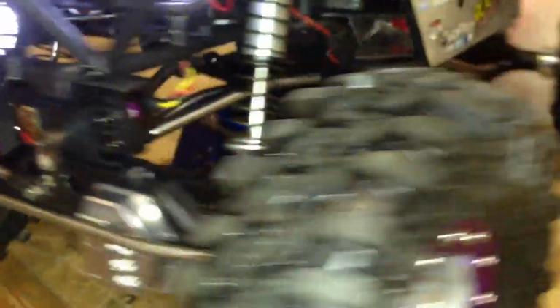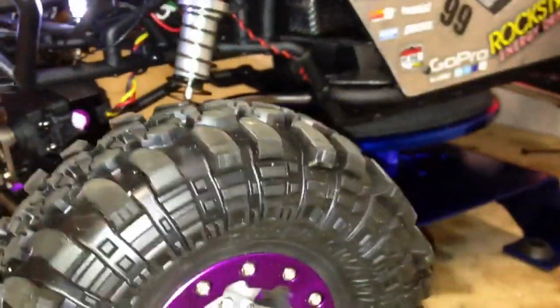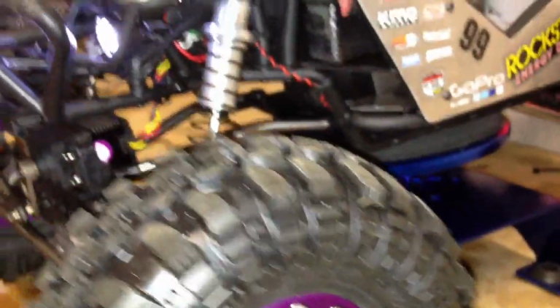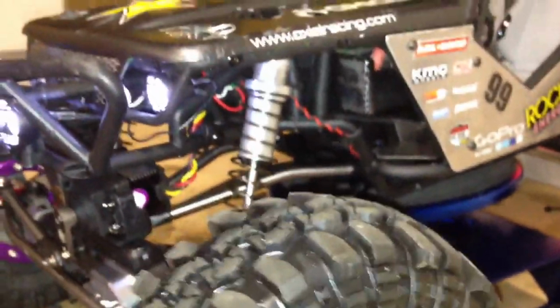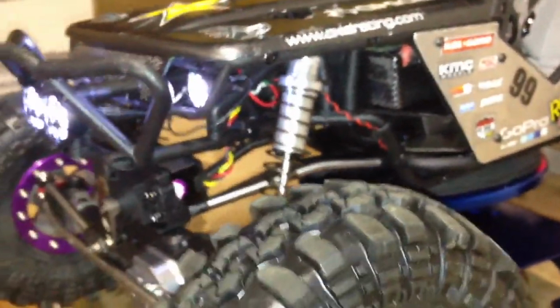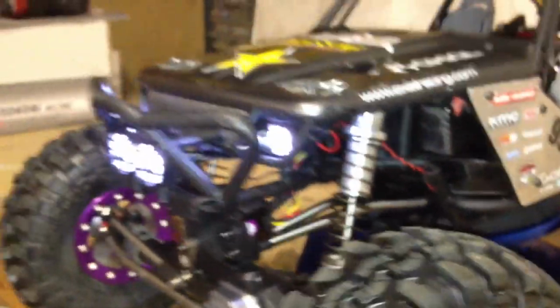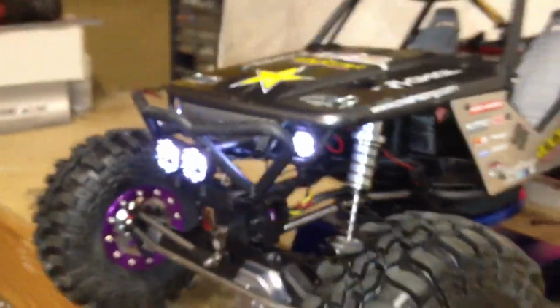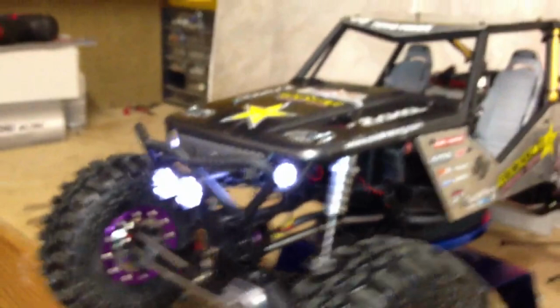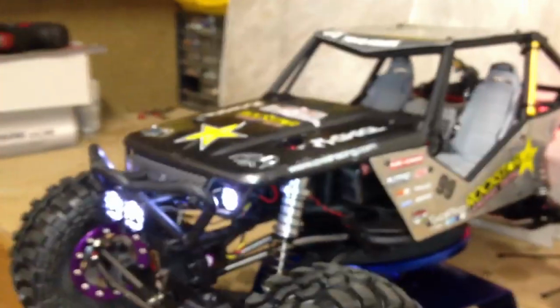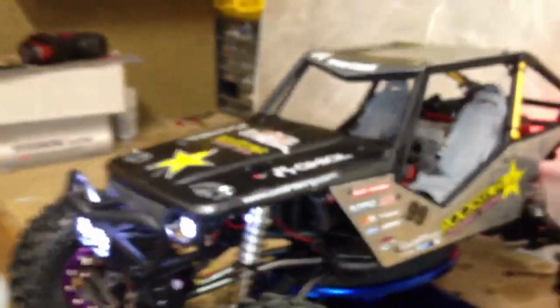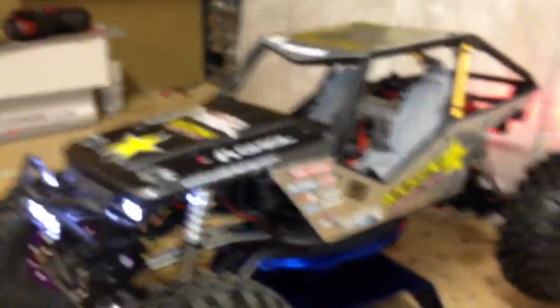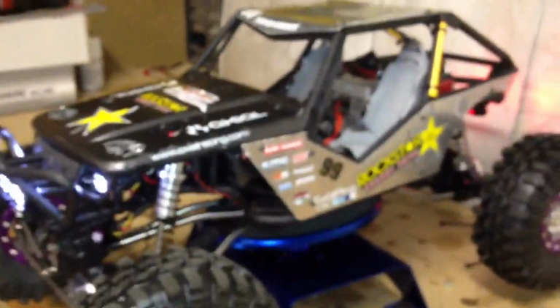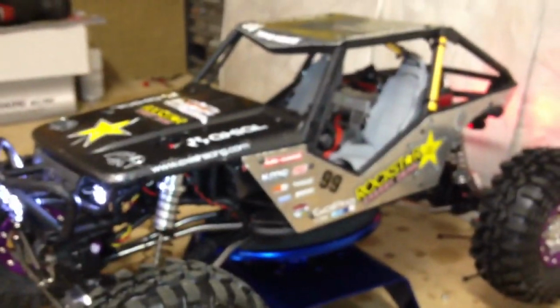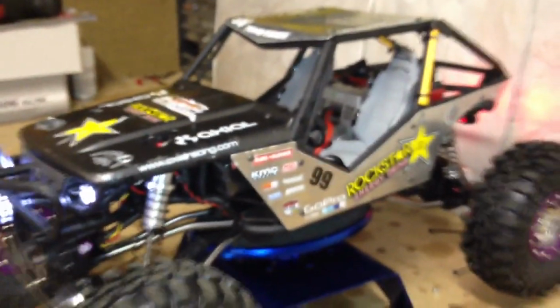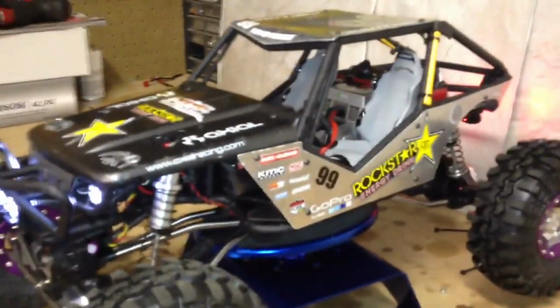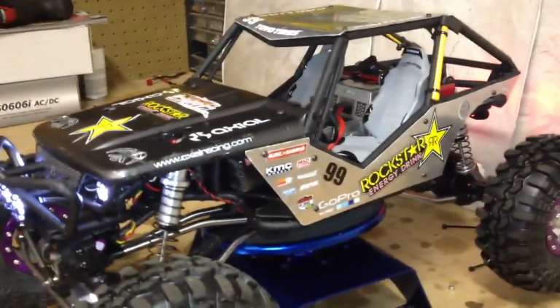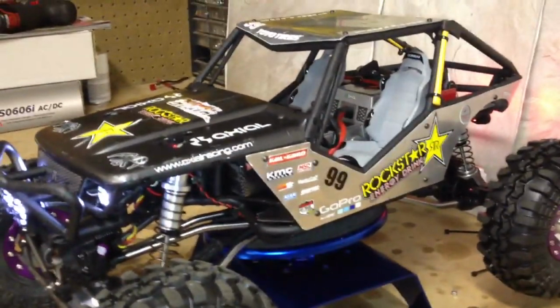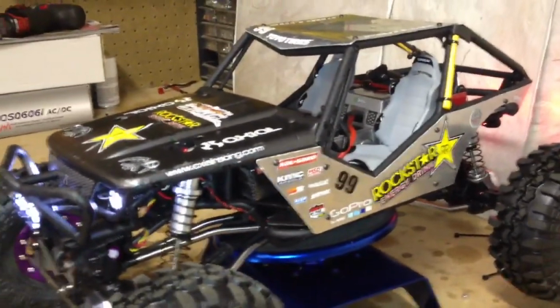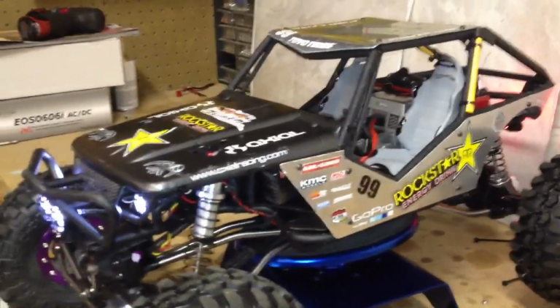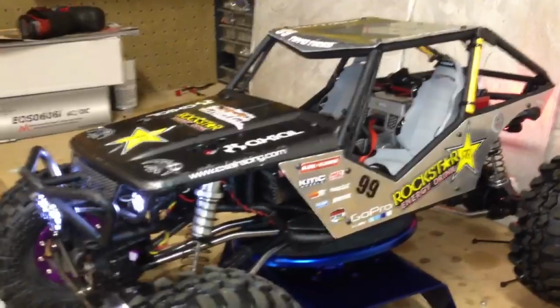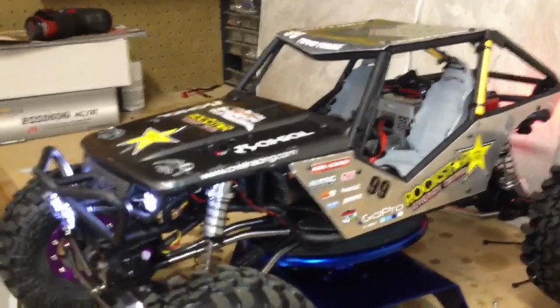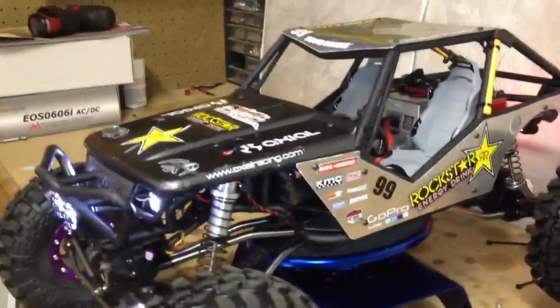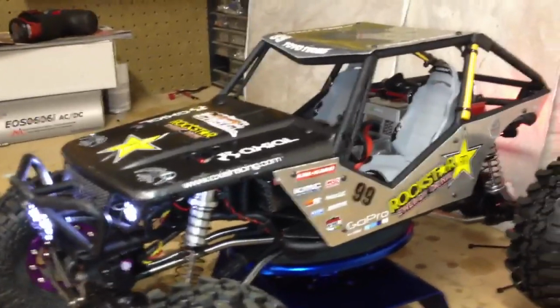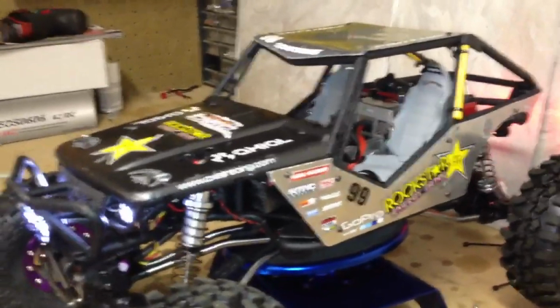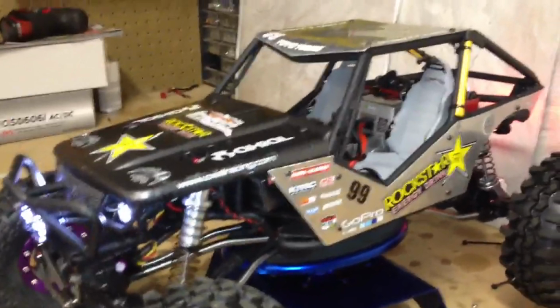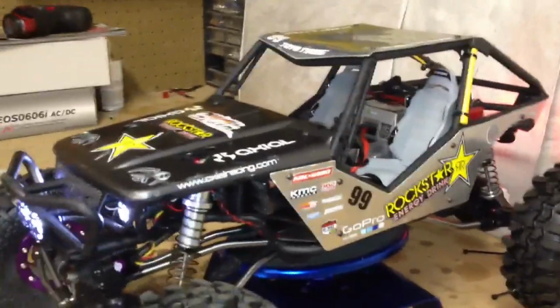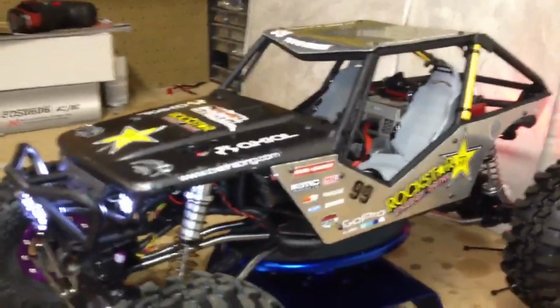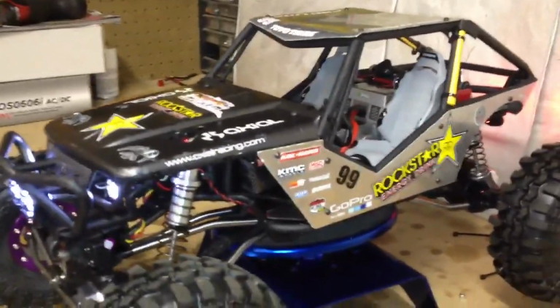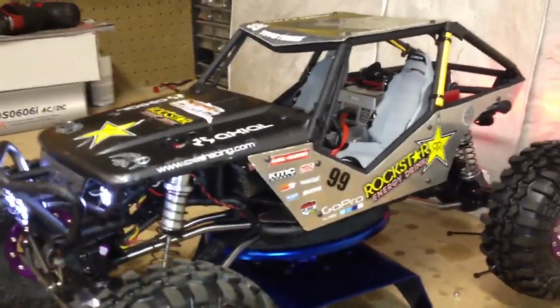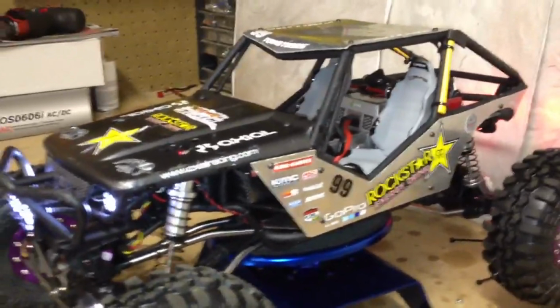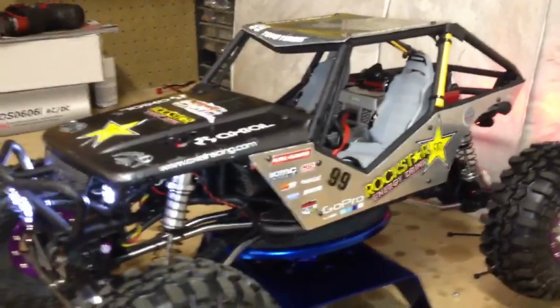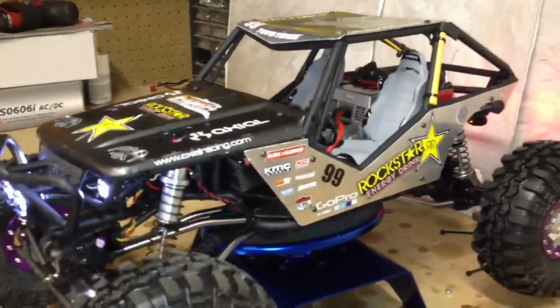That's basically it. I'm going to go shoot some running video today. I have today pretty much wide open and I'm going to take out the Exo, taking out my Hyper 9, and also taking out this thing. We're going to do some rock crawling and all sorts of stuff today.